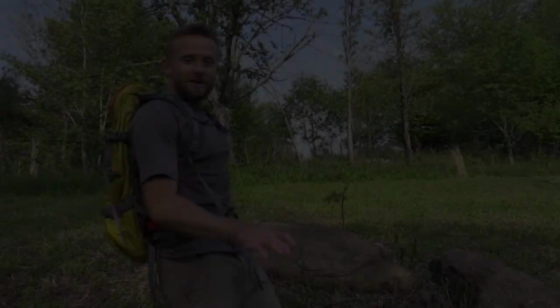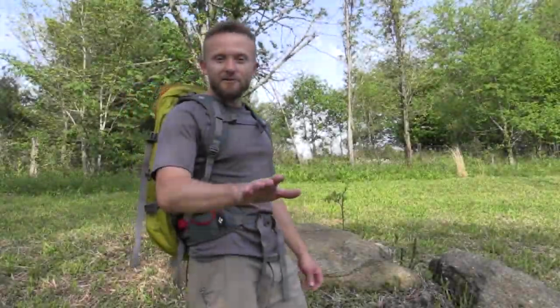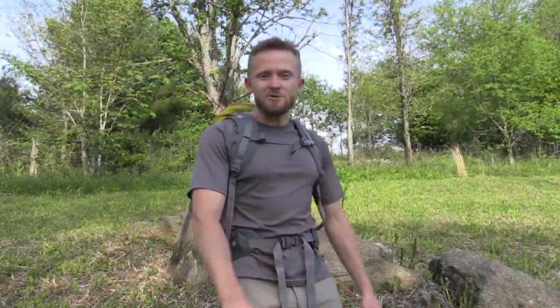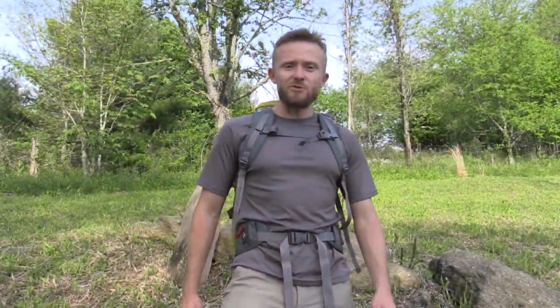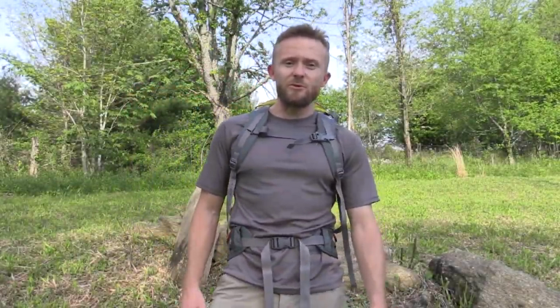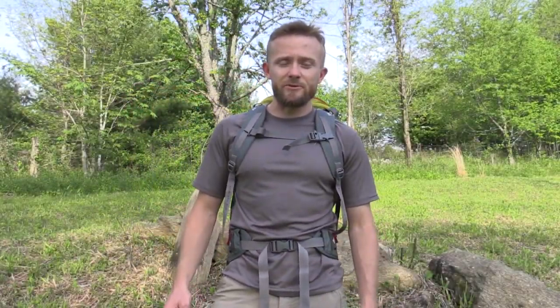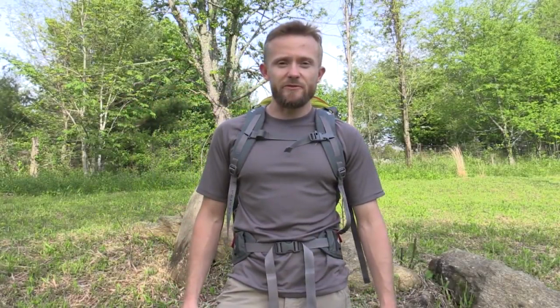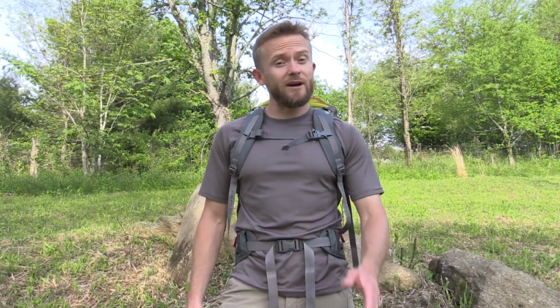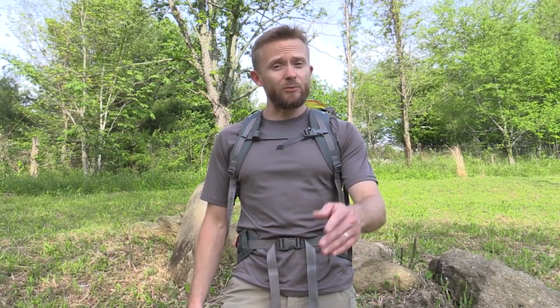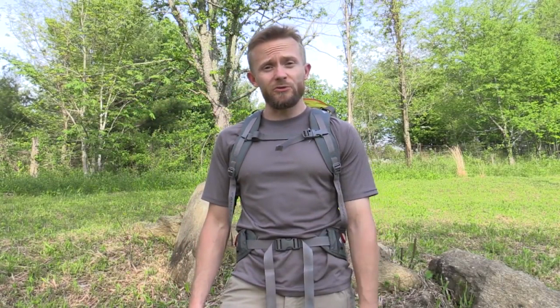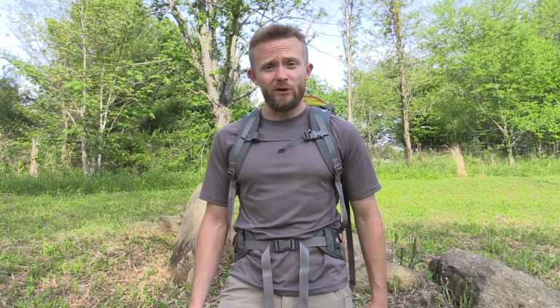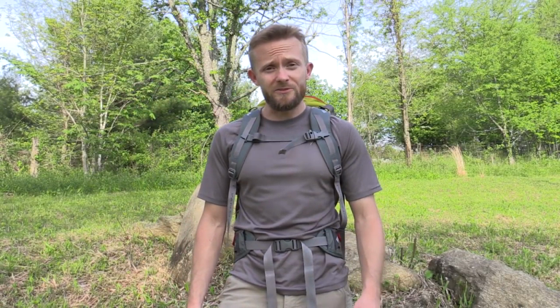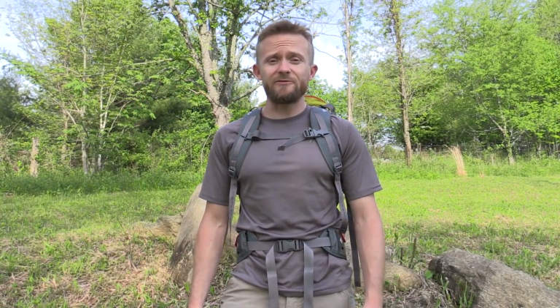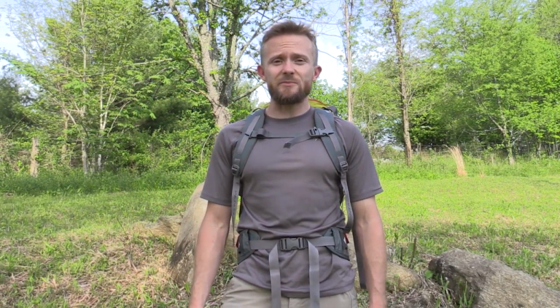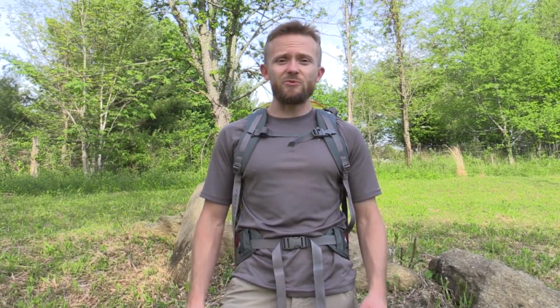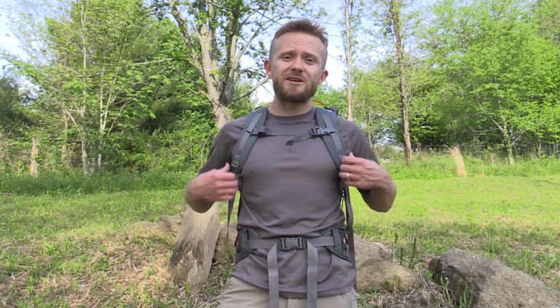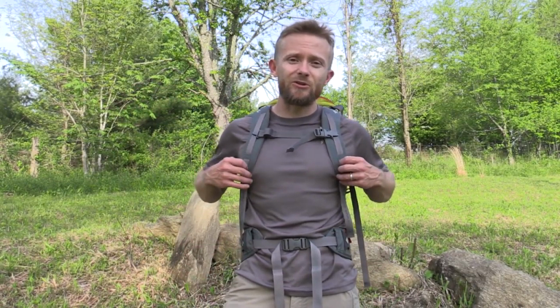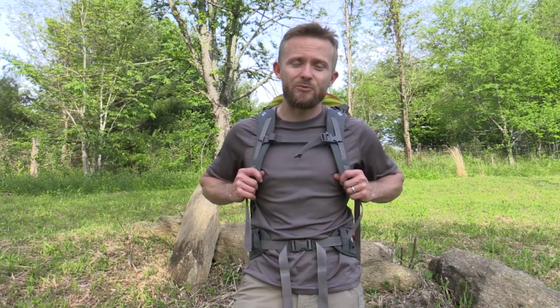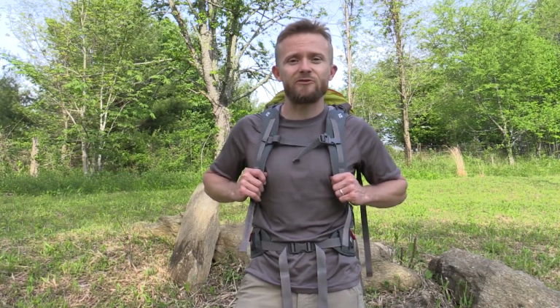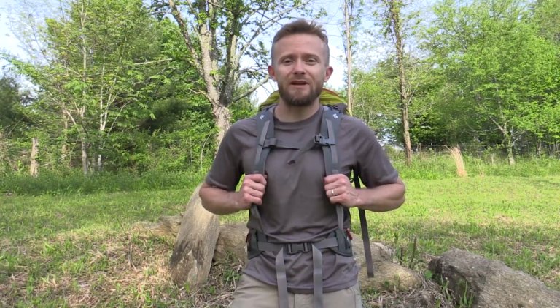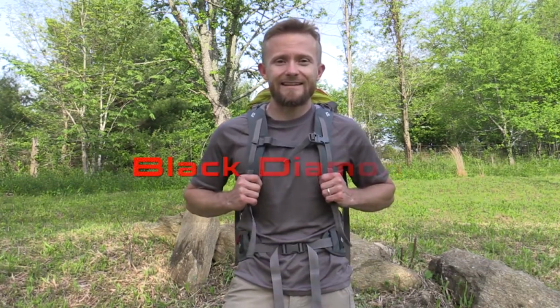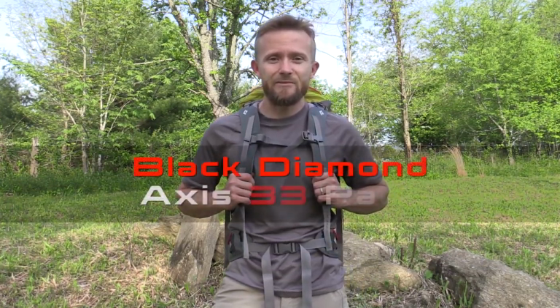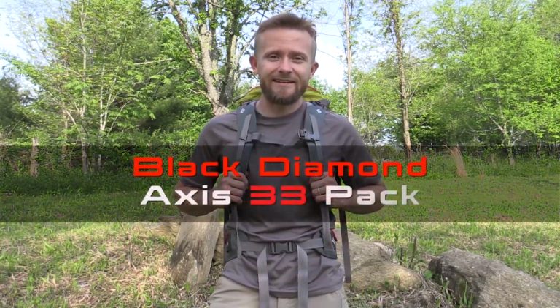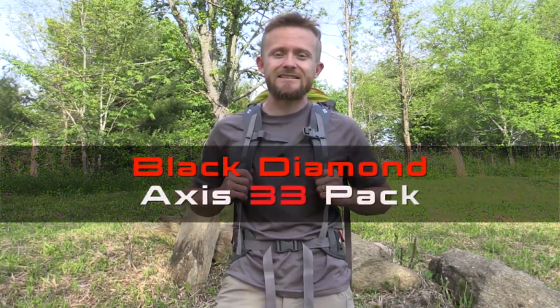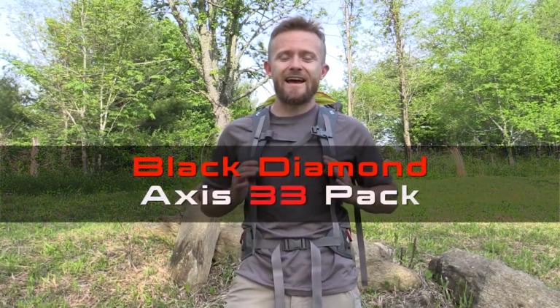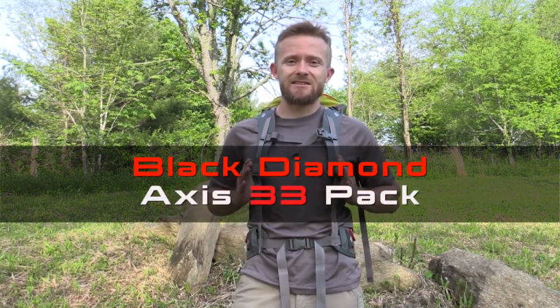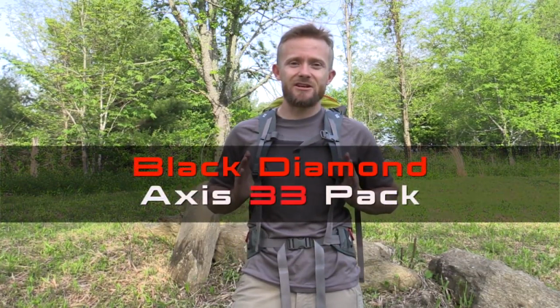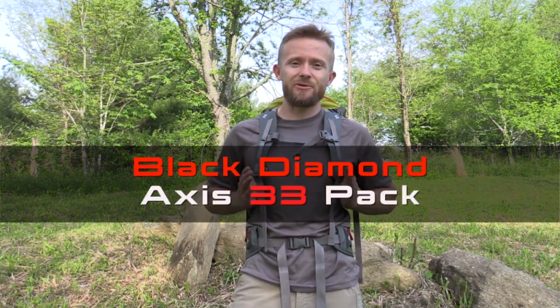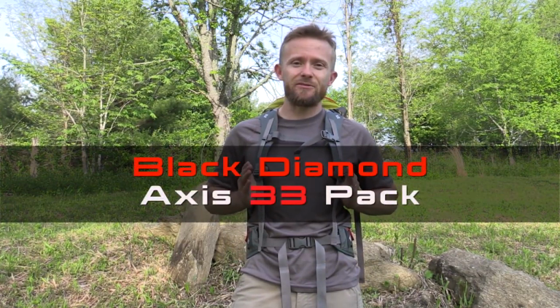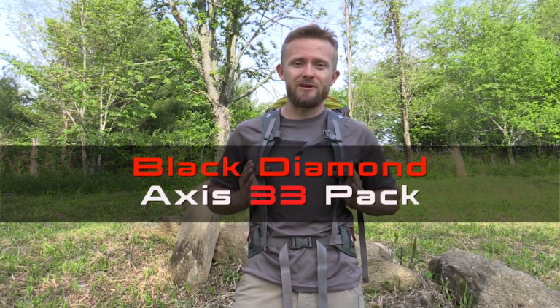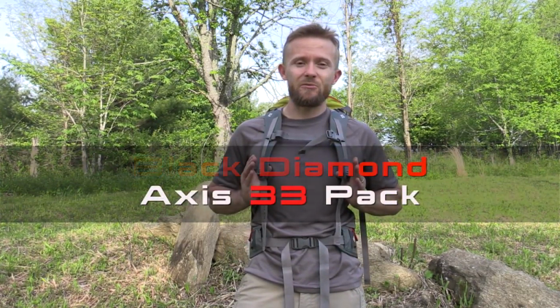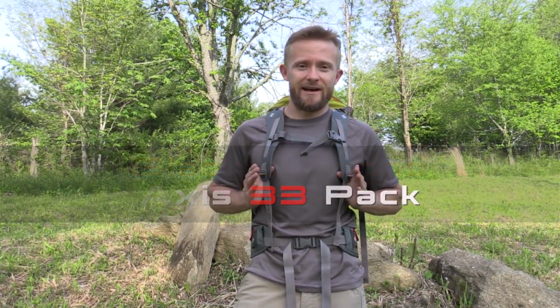Hey there folks, Luke here with the Outdoor Driver View. I hope you're all doing well. Today for this episode we are taking a look at a product from Black Diamond — this is the Axis 33 pack.